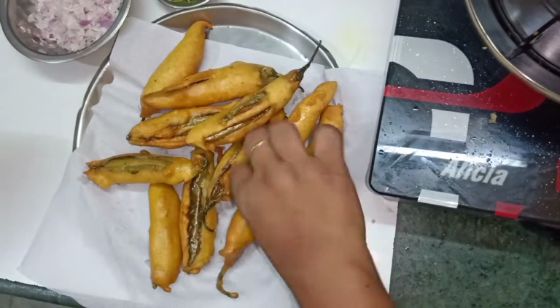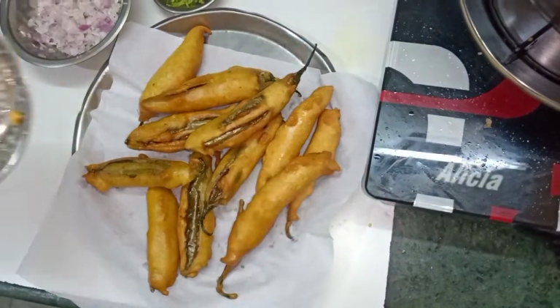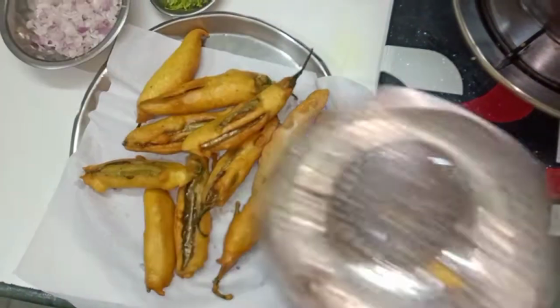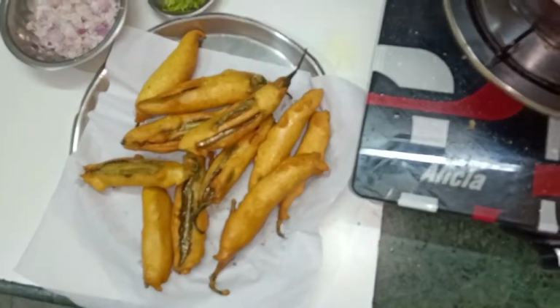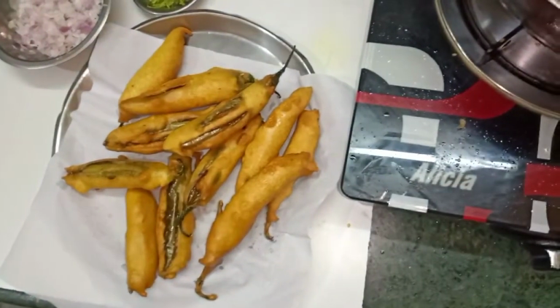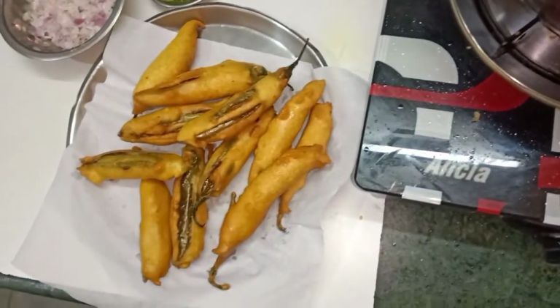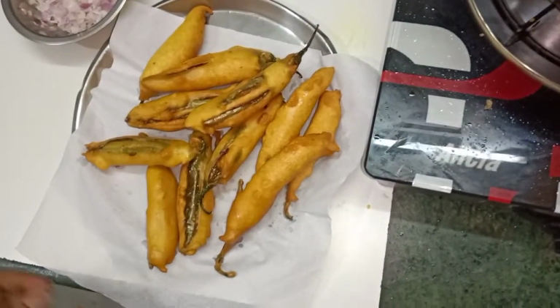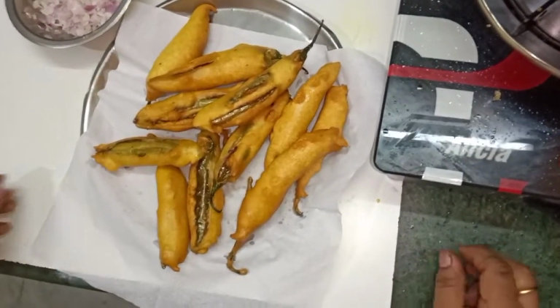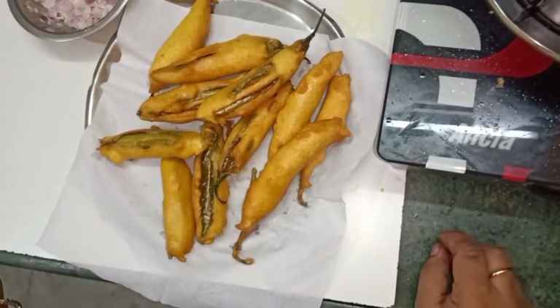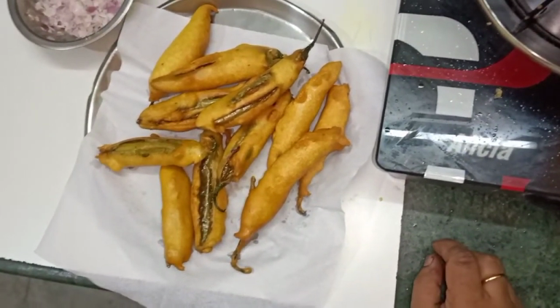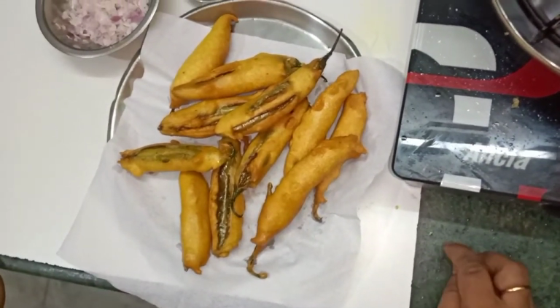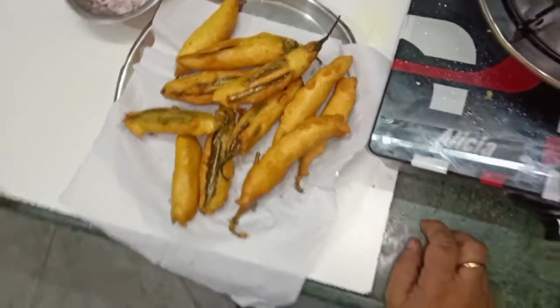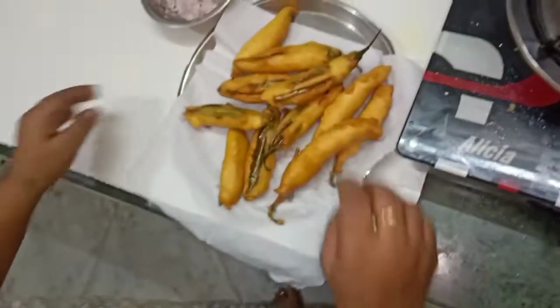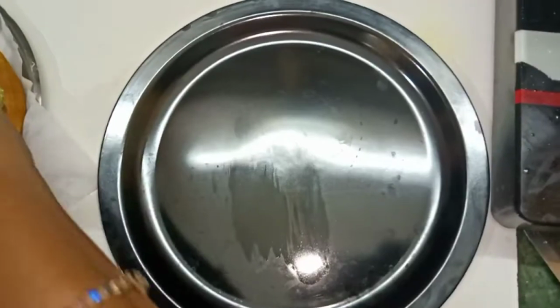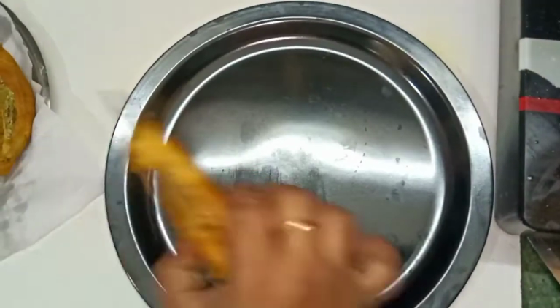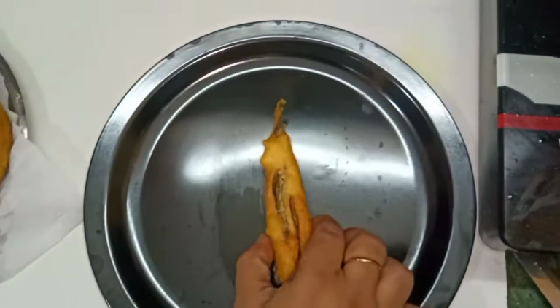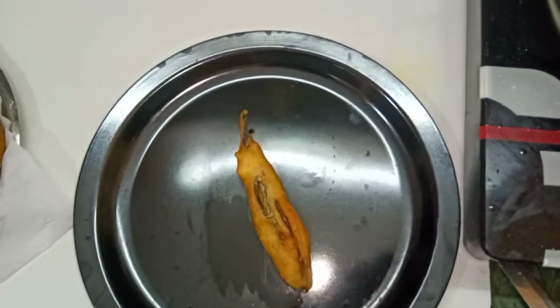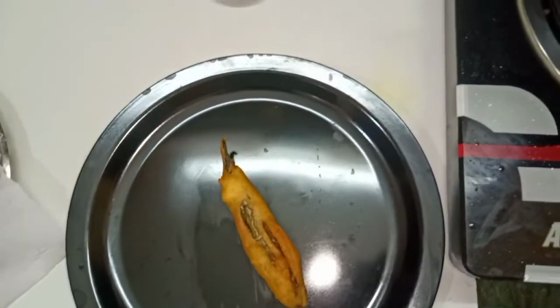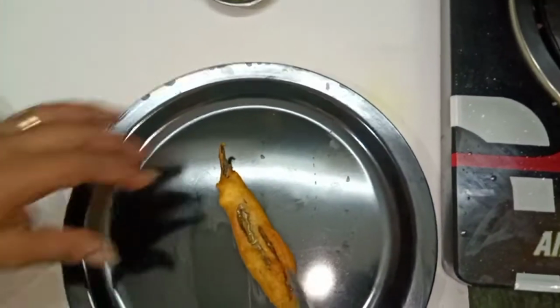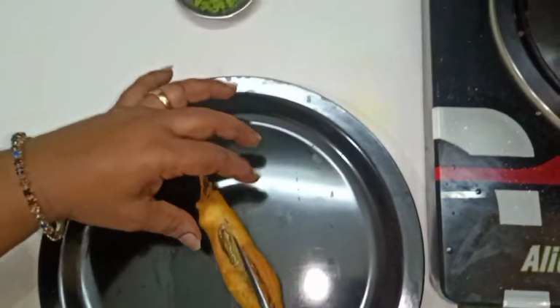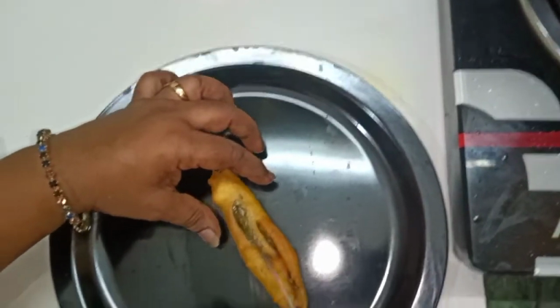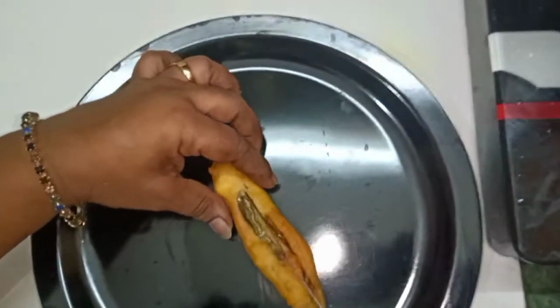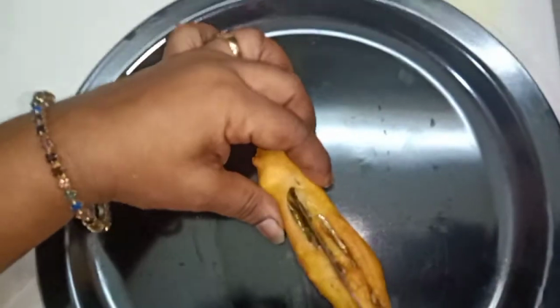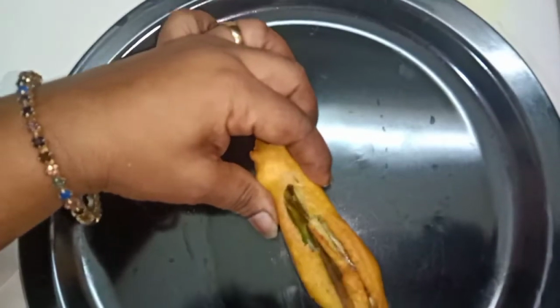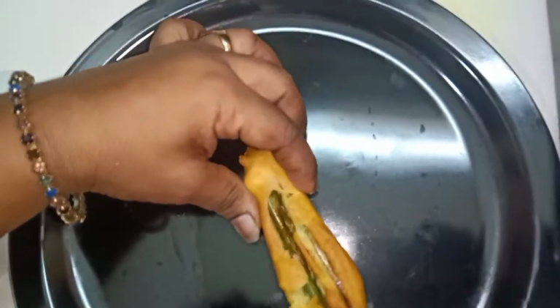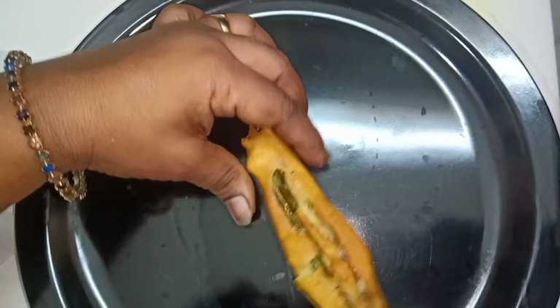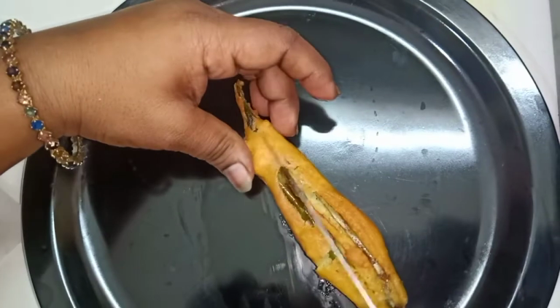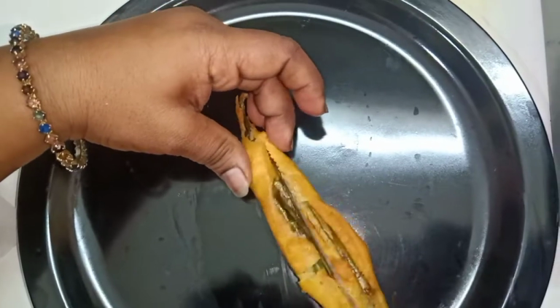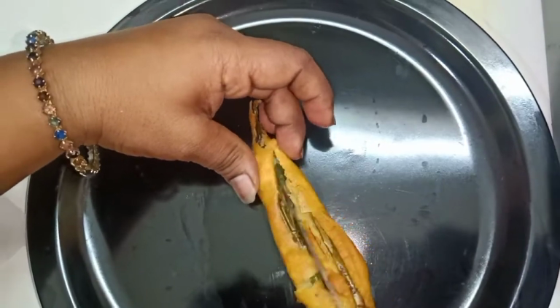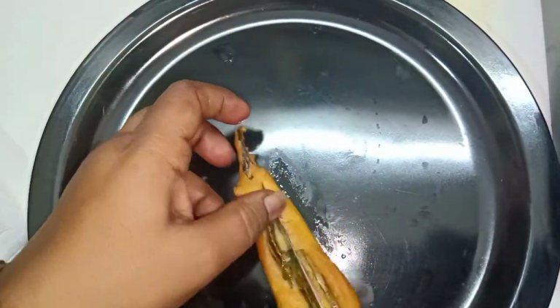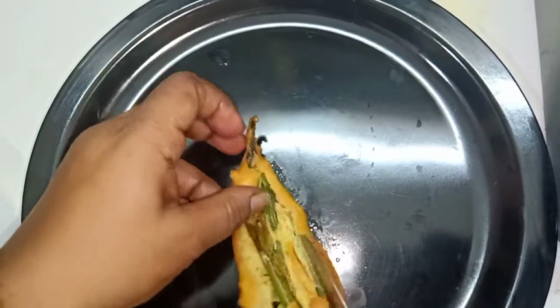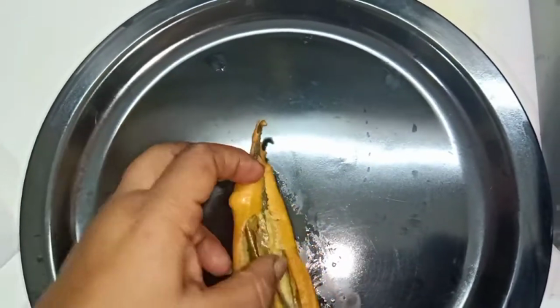Now I will mix it. A plate is ready. Let's take one plate and move to the dish. Make a cup of the dish and open it.